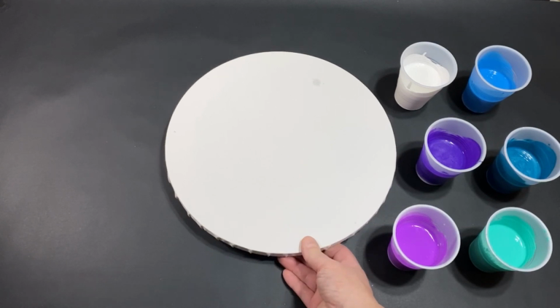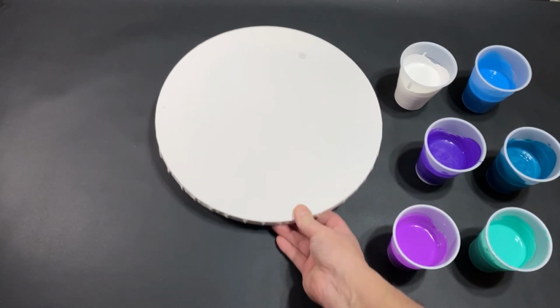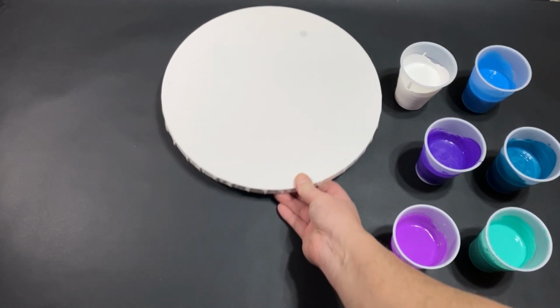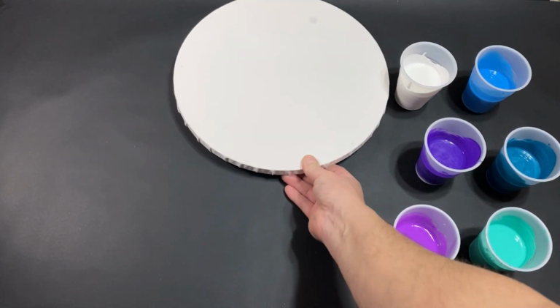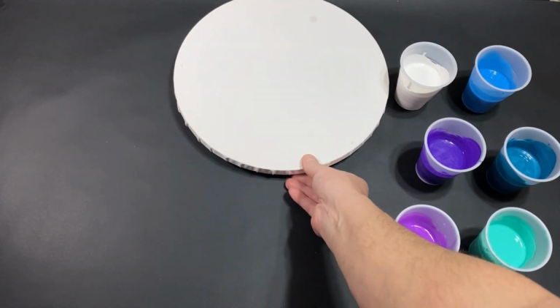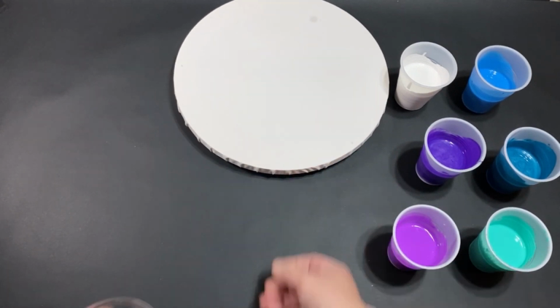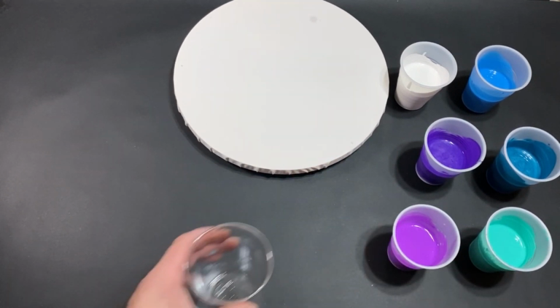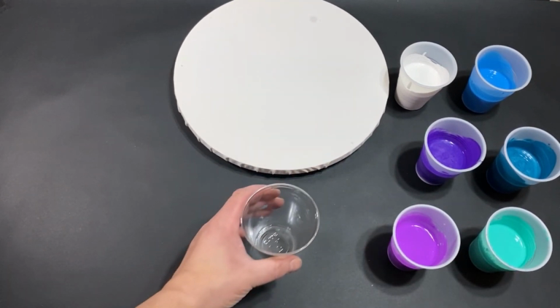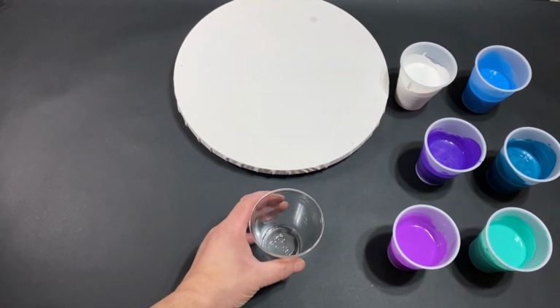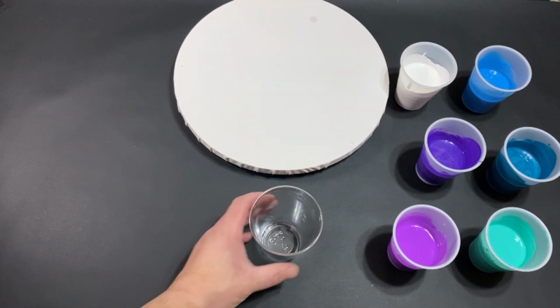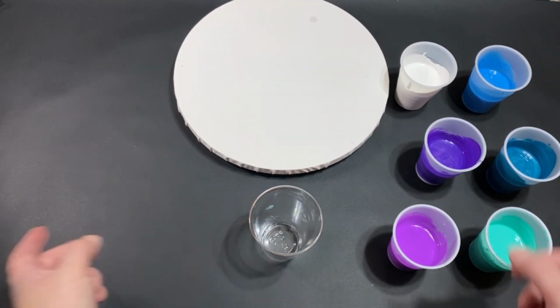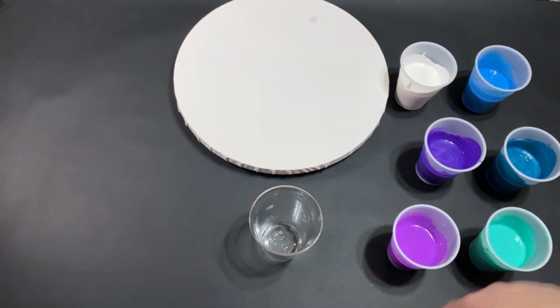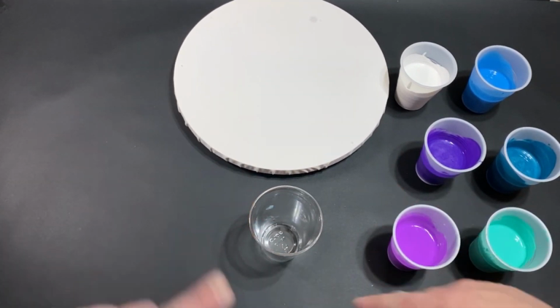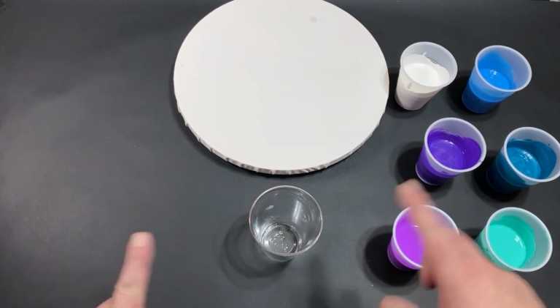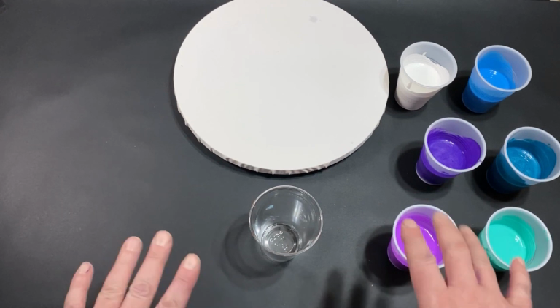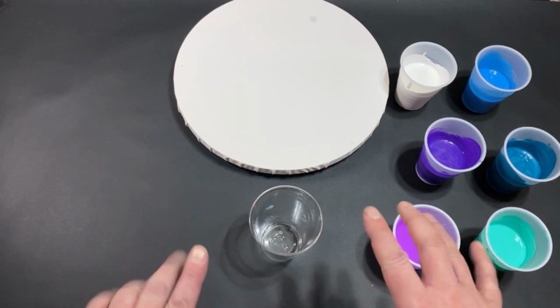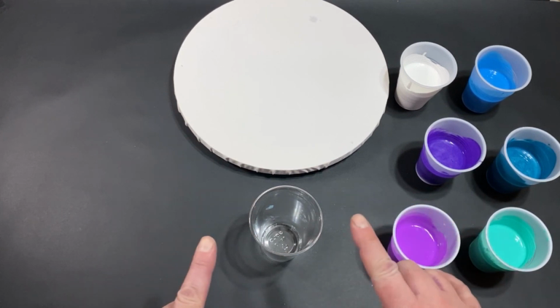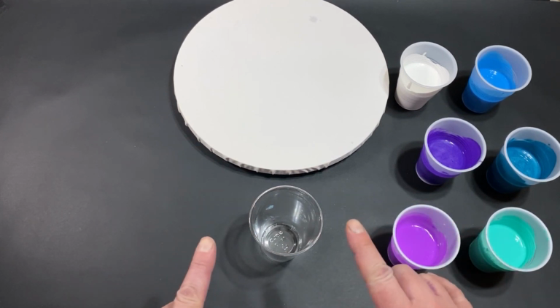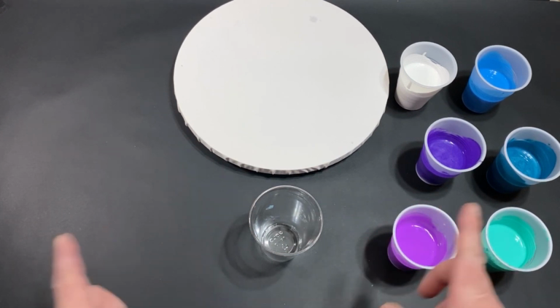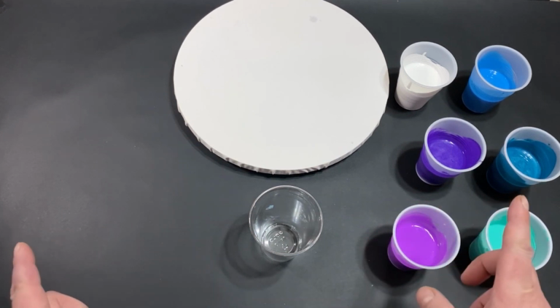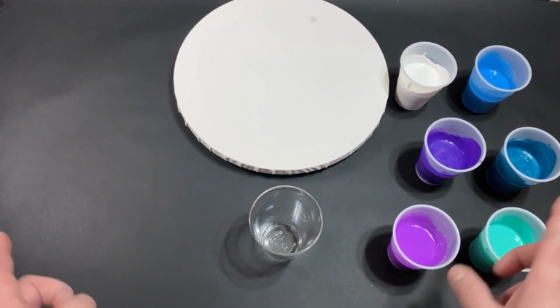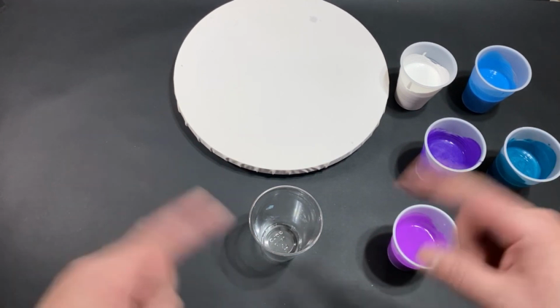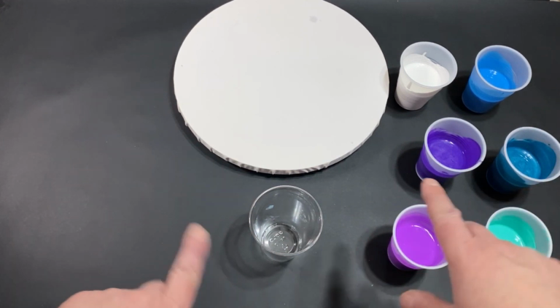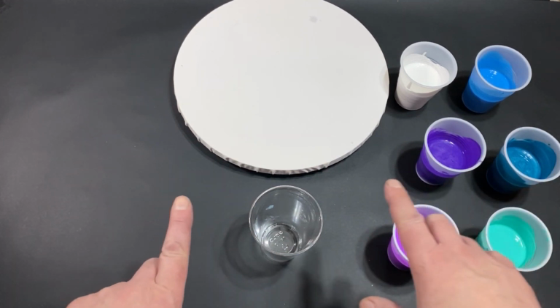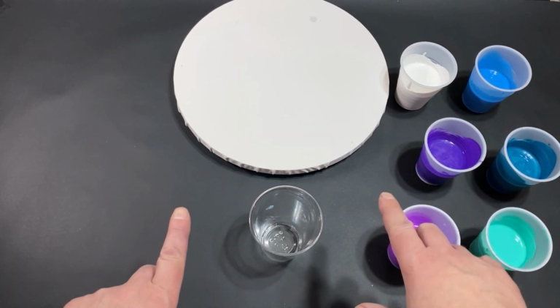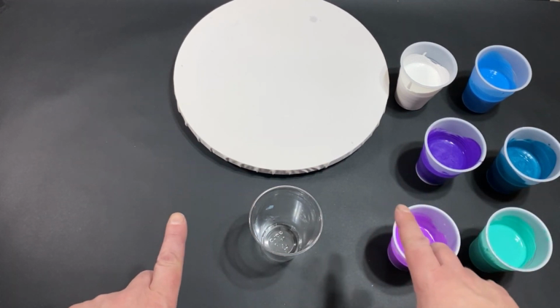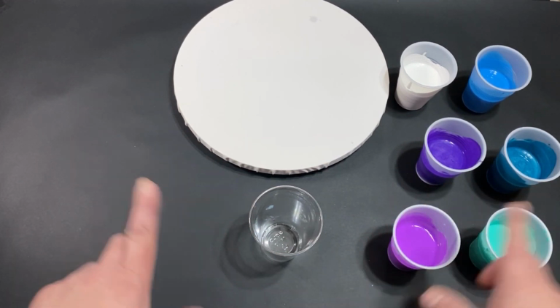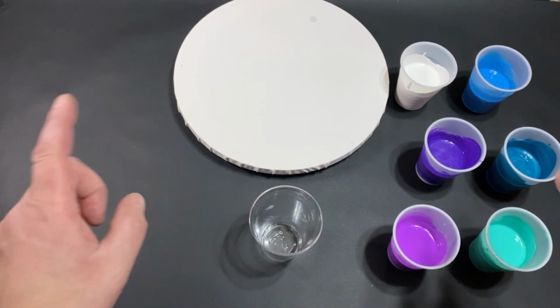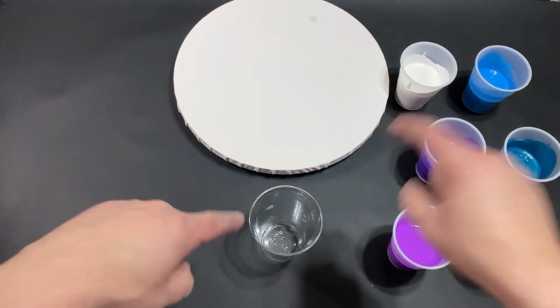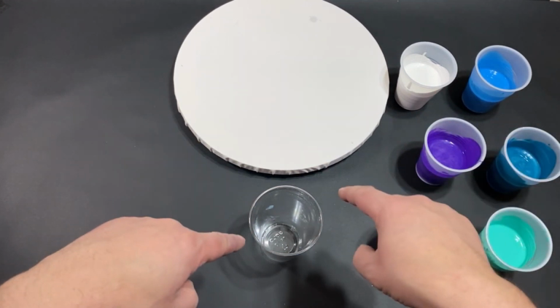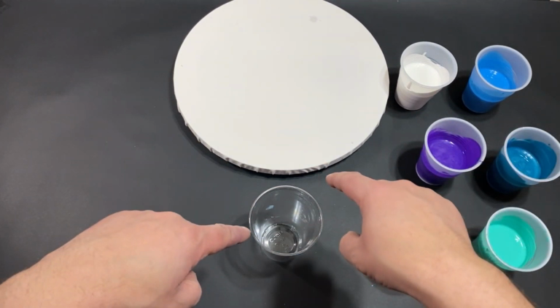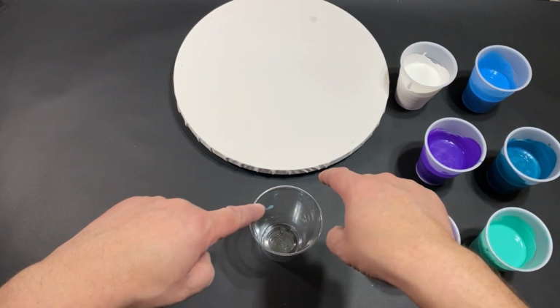We will go into some awesome music as we layer this cup, because I do love that. All right, guys, so here we go. I will see you guys on the other side. Let's do this.